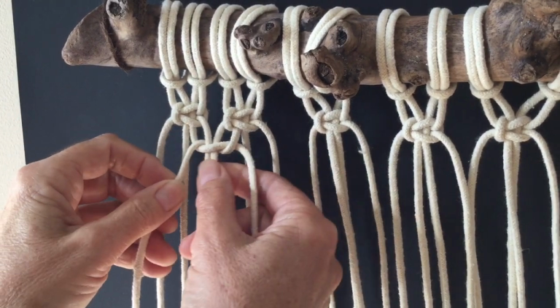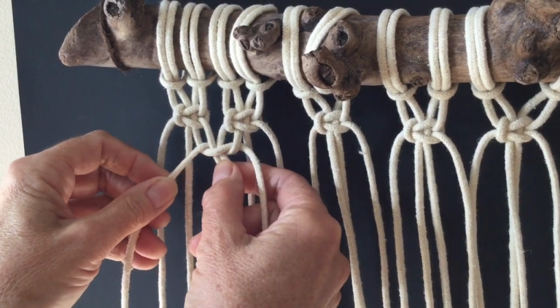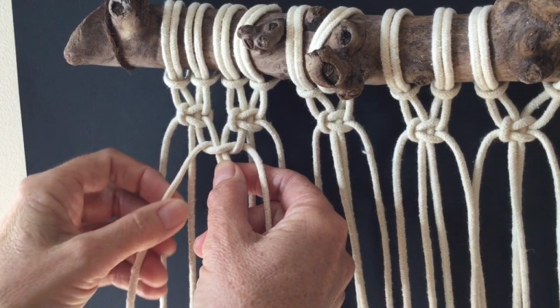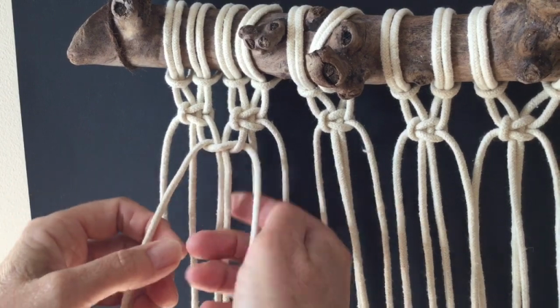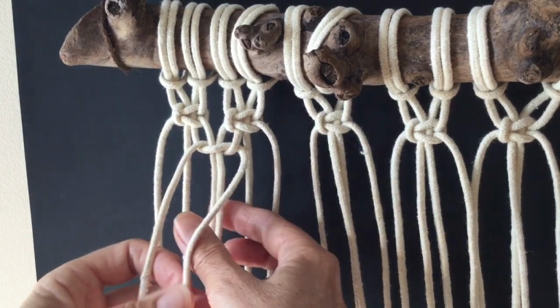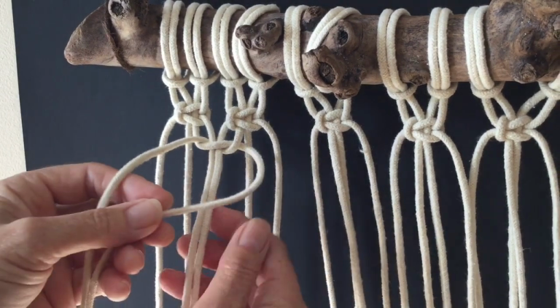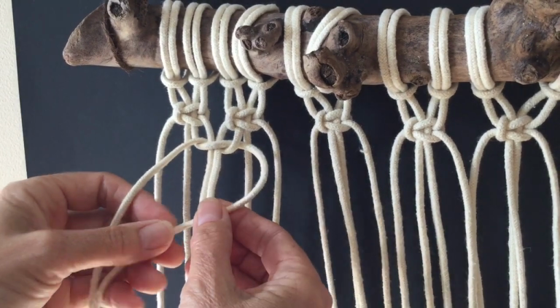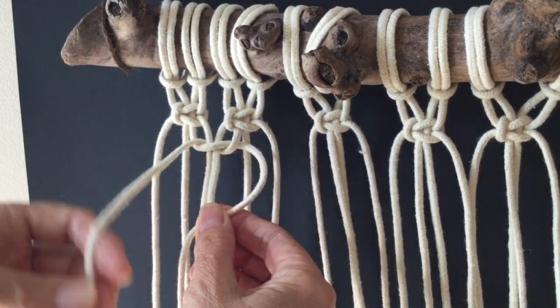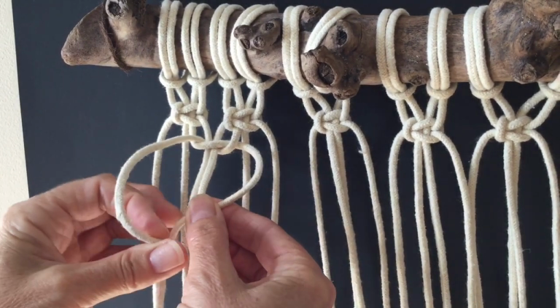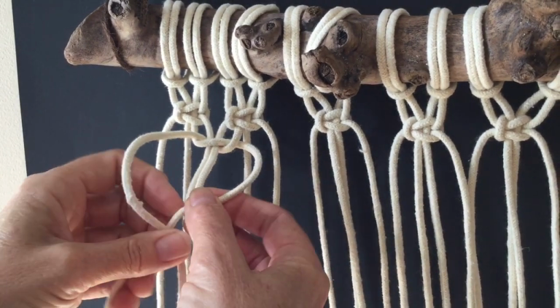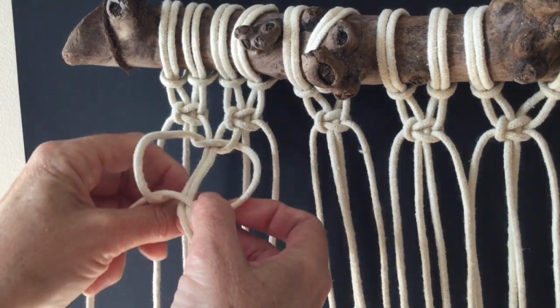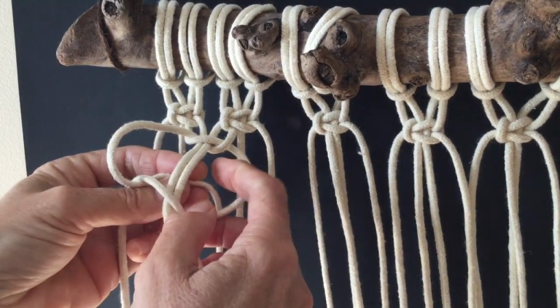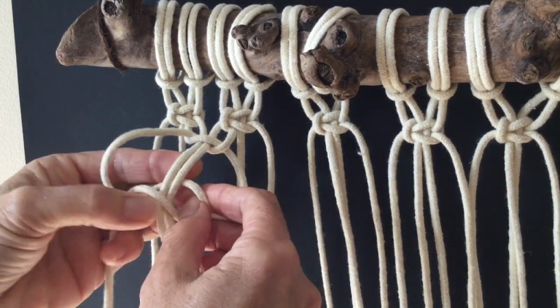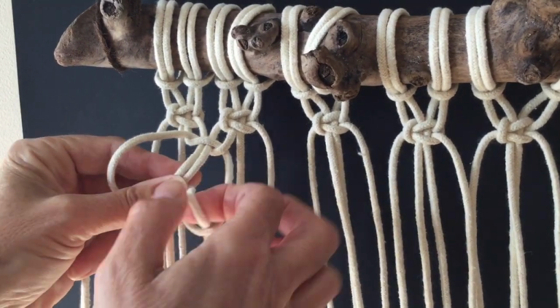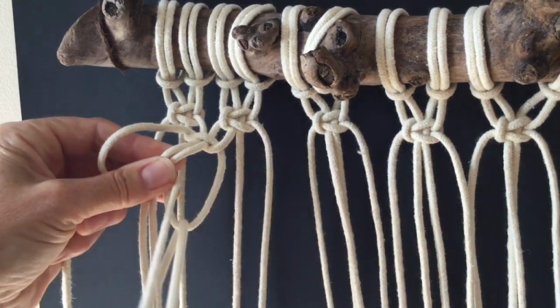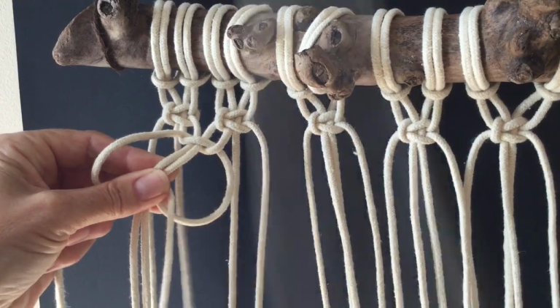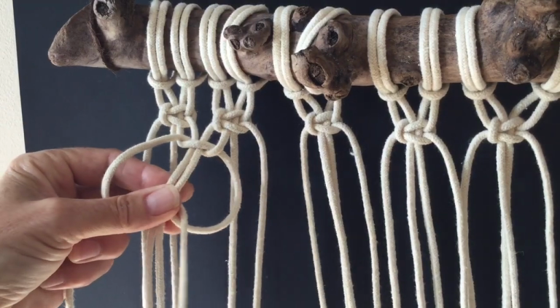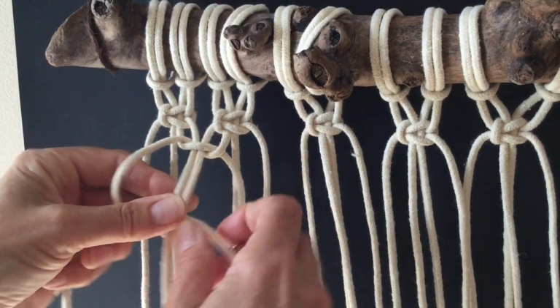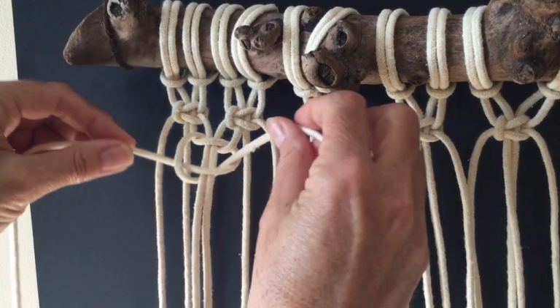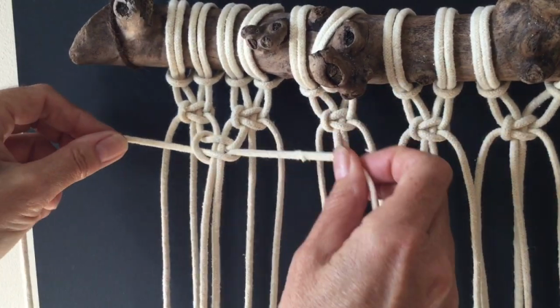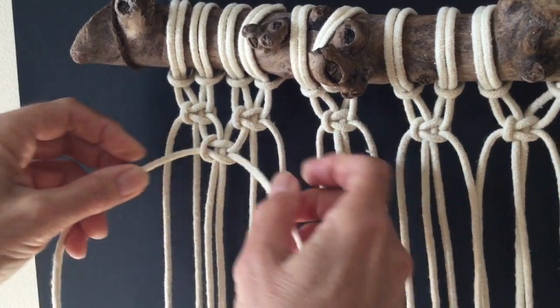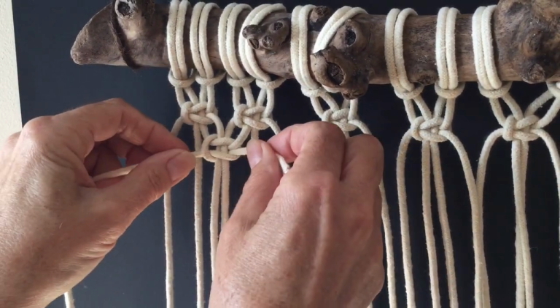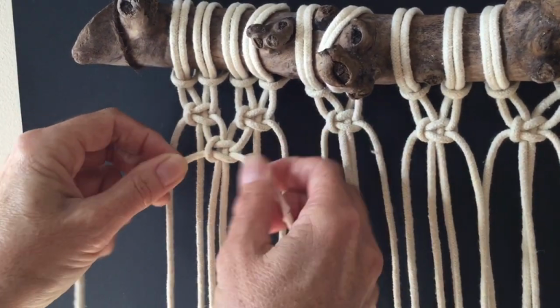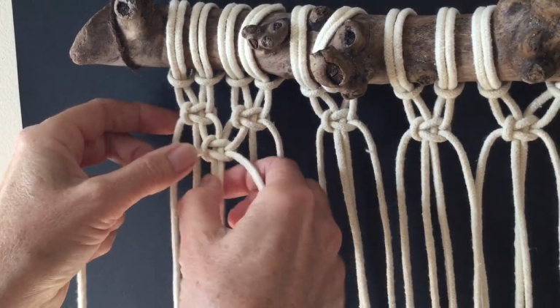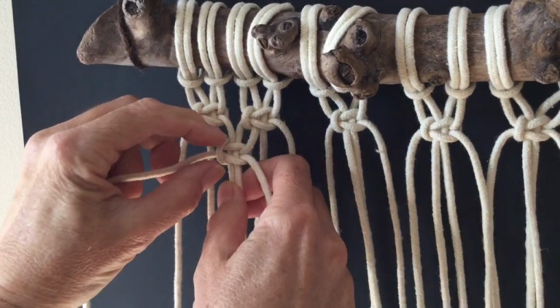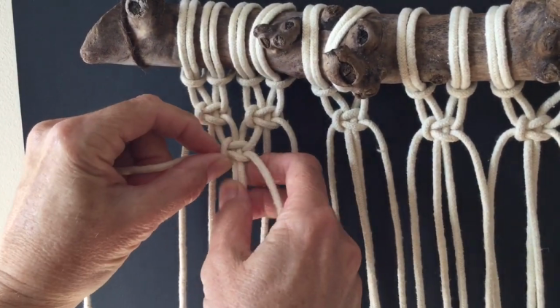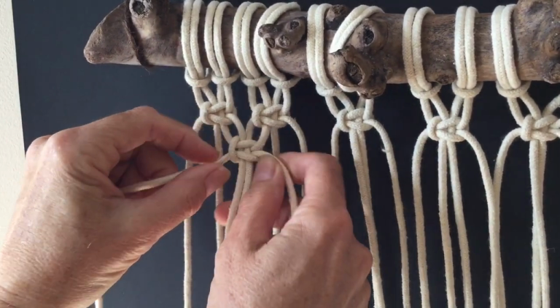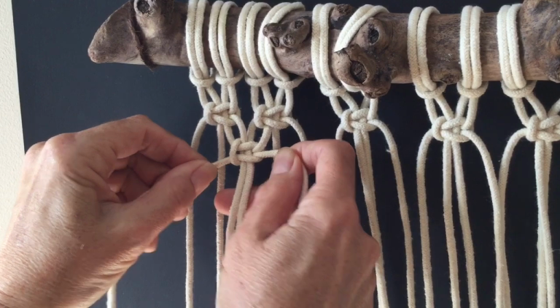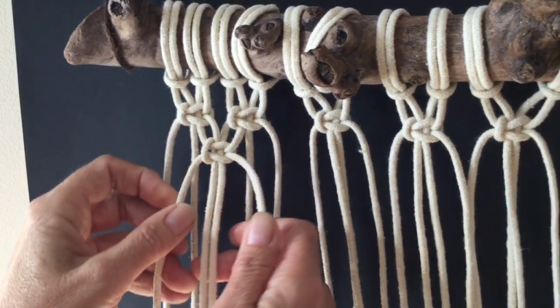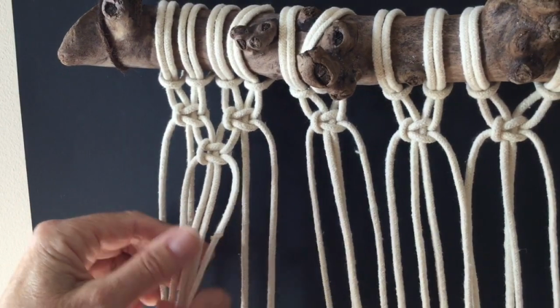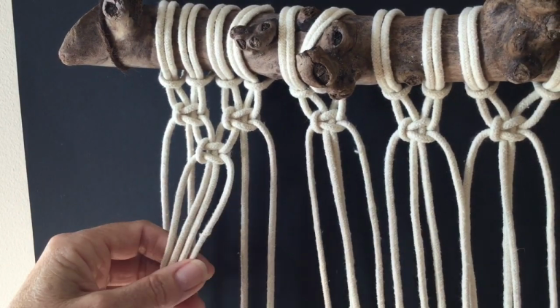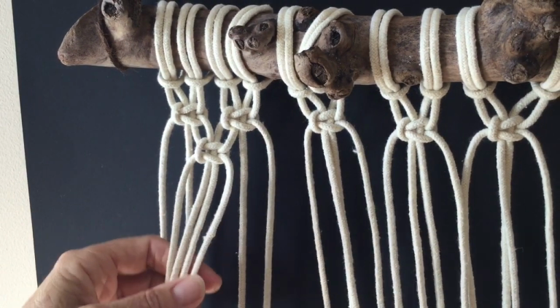Now you're ready to fold your right cord over the middle, the left comes over, back and through — and you've now completed your first square knot, alternating from the other two on the top.